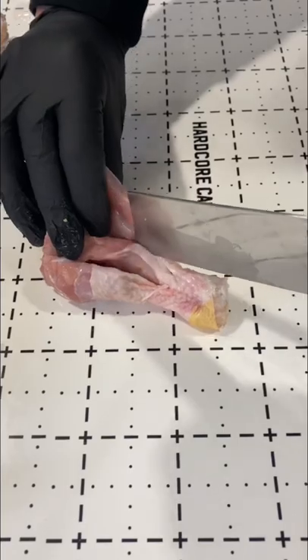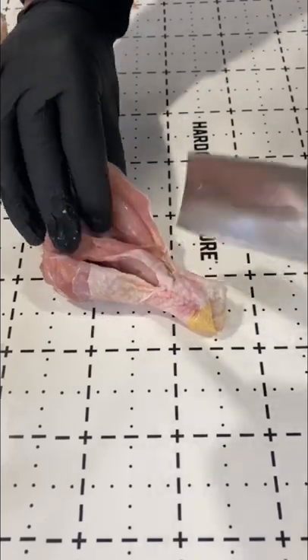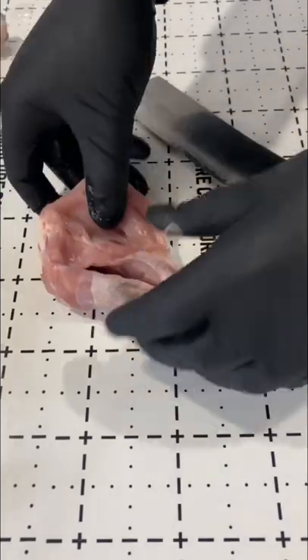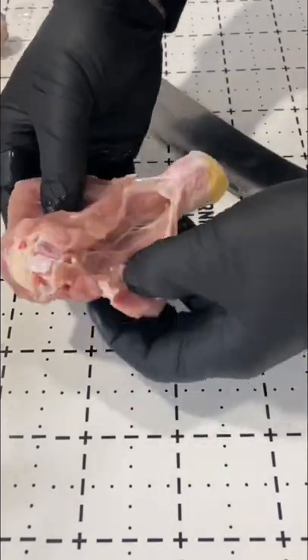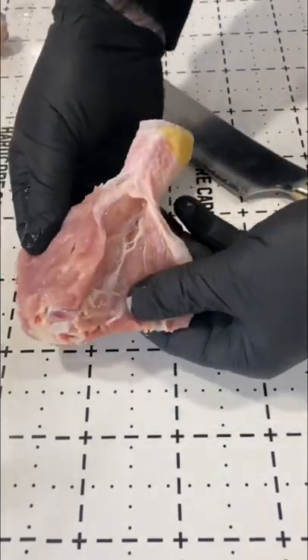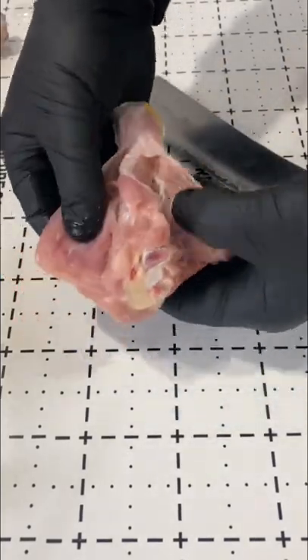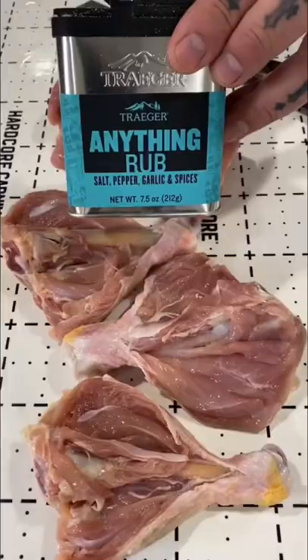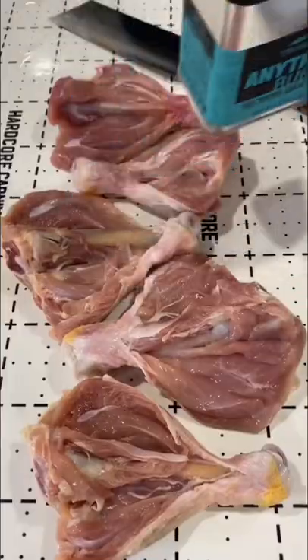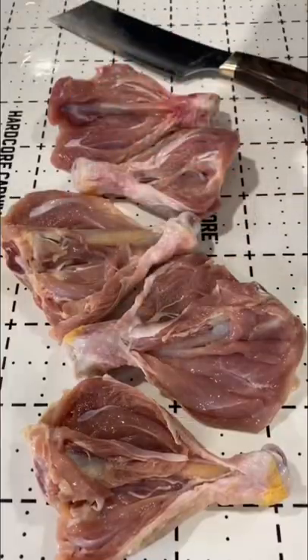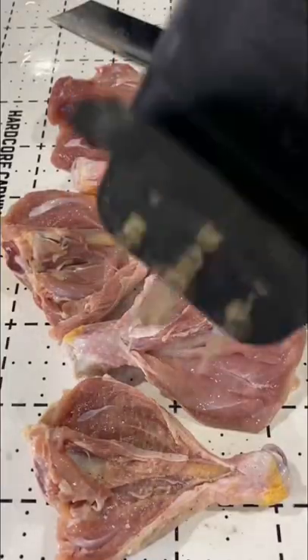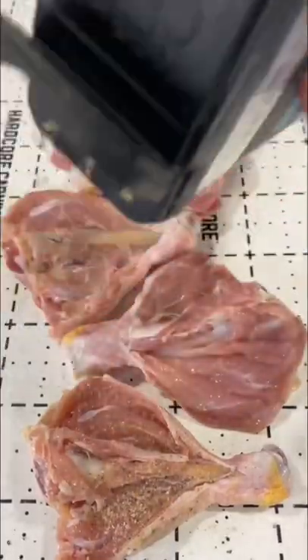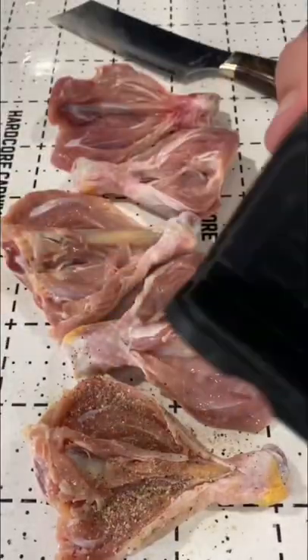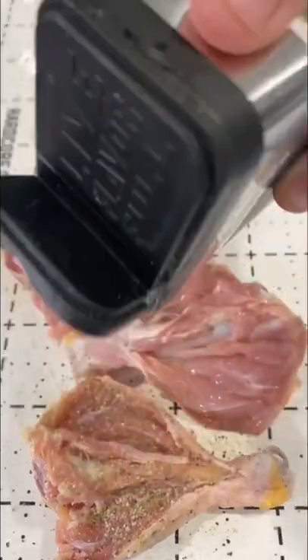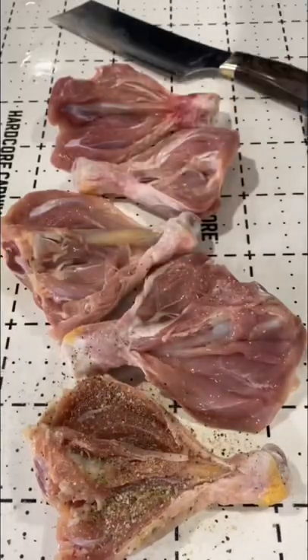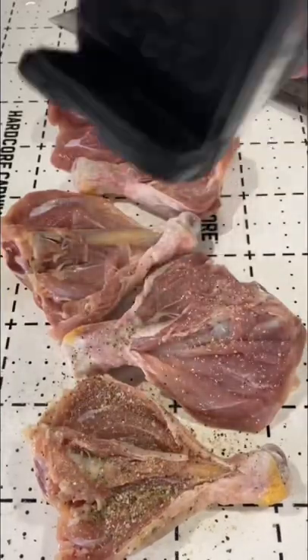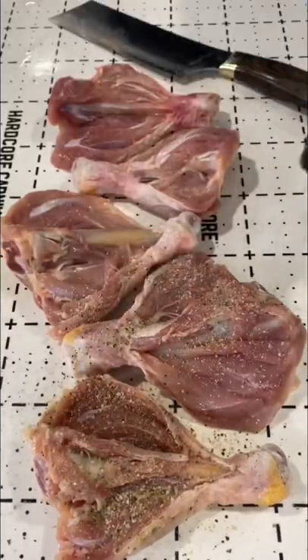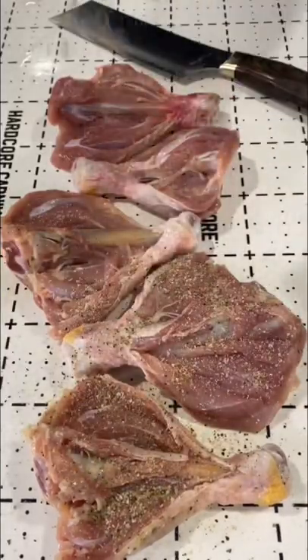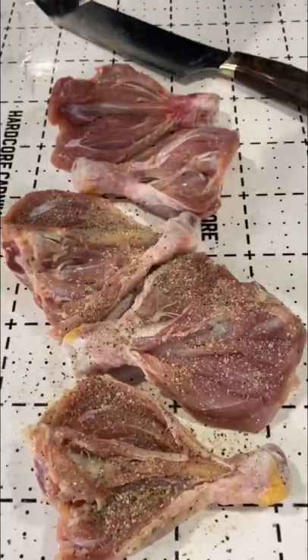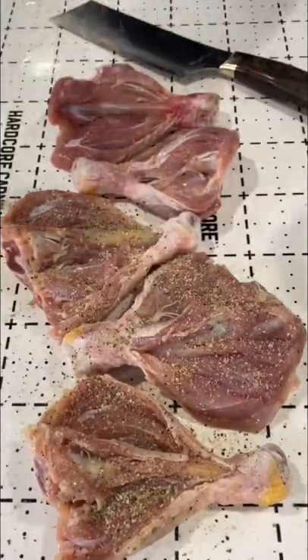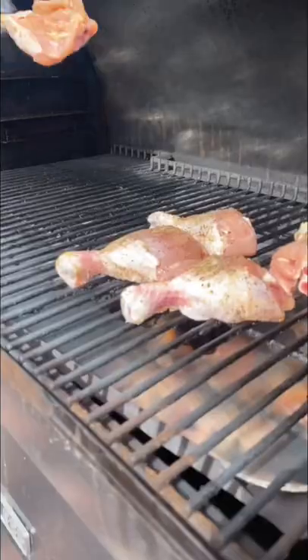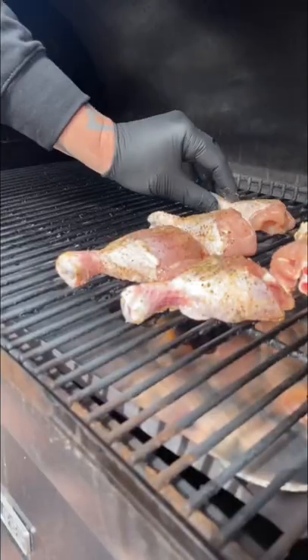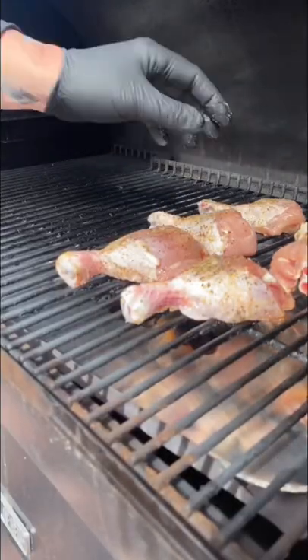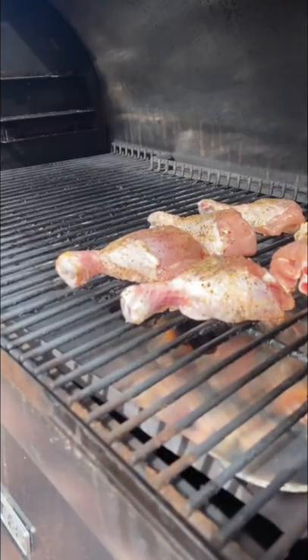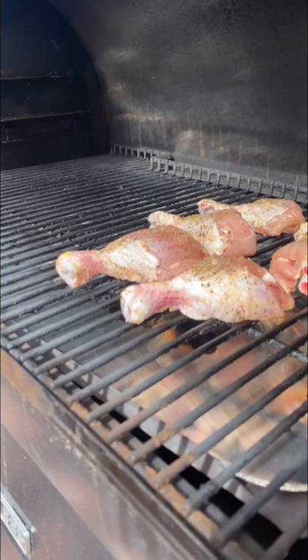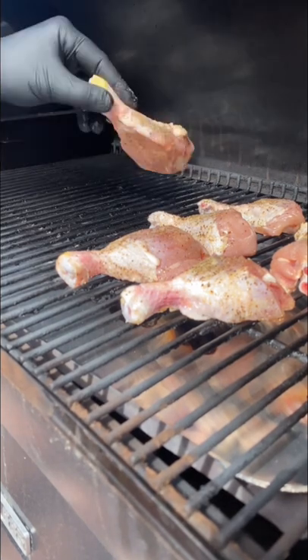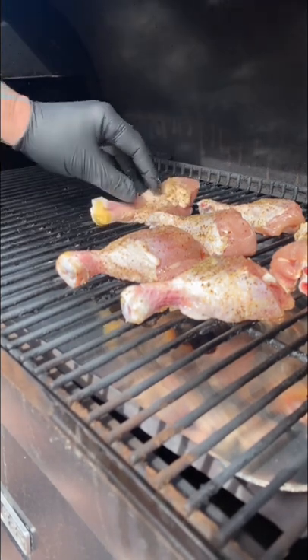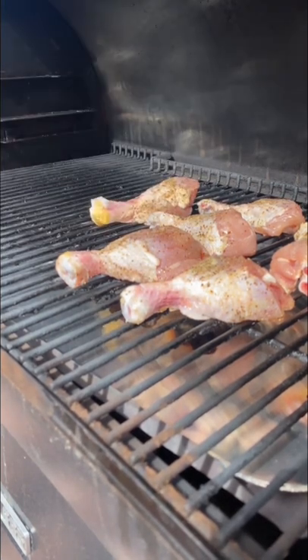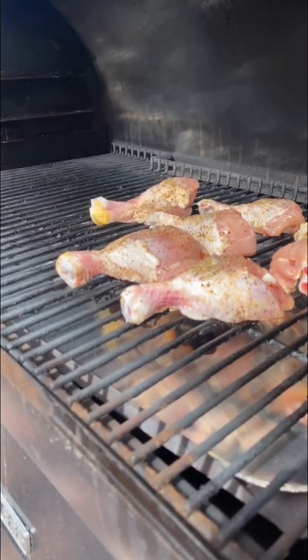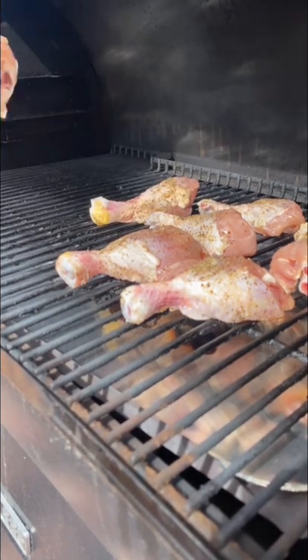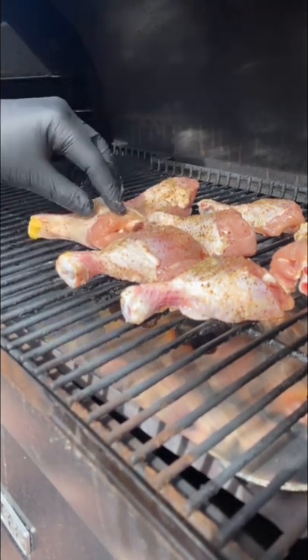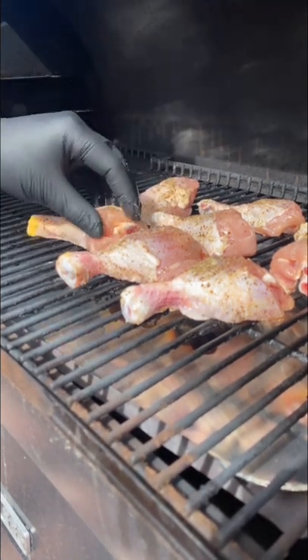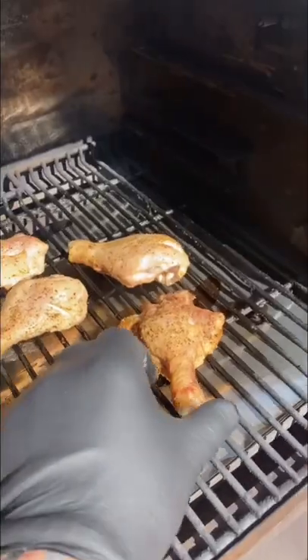Got these opened up, took the new rub from Traeger — the Anything Rub — so good. Seasoned these nicely, and then I got my Traeger to 500 degrees. I wanted to get a nice crisp from grill marks, just building that flavor.